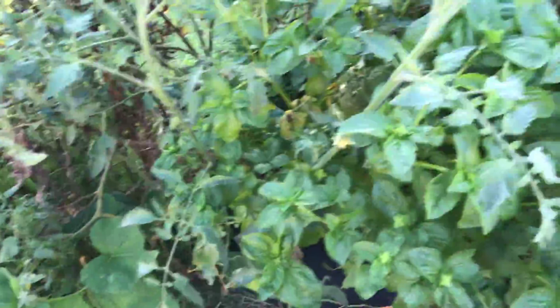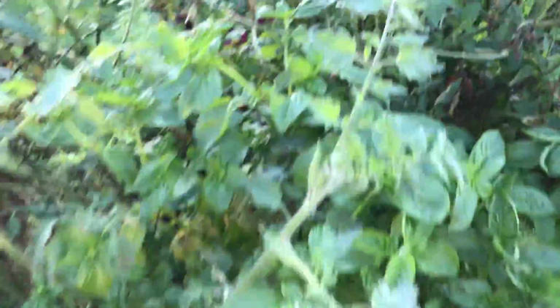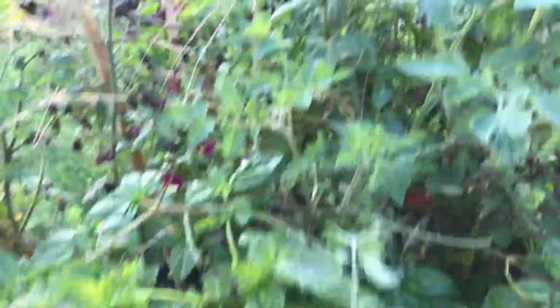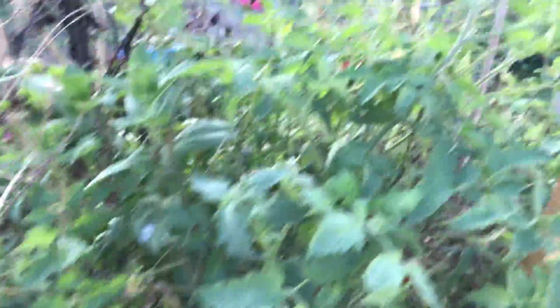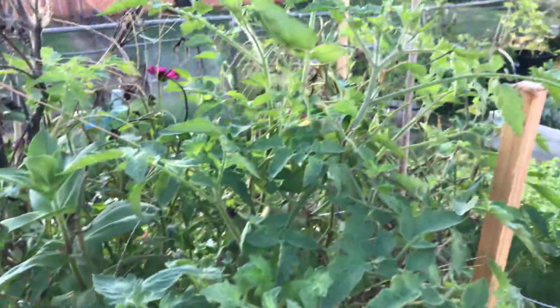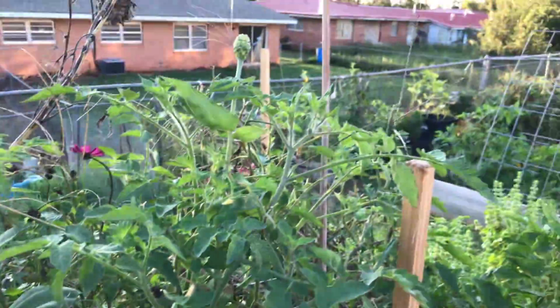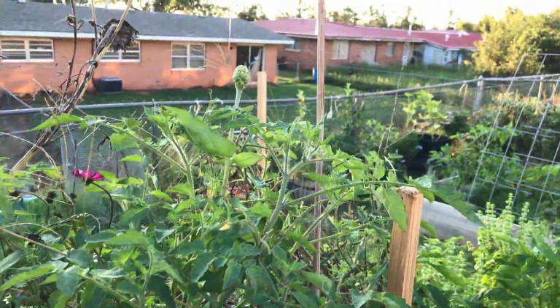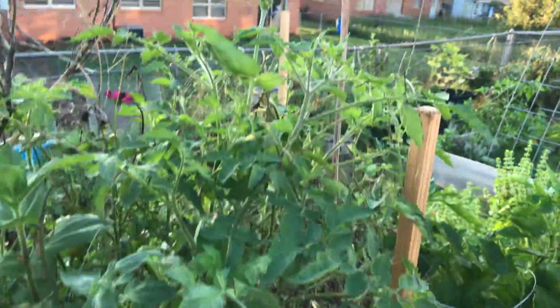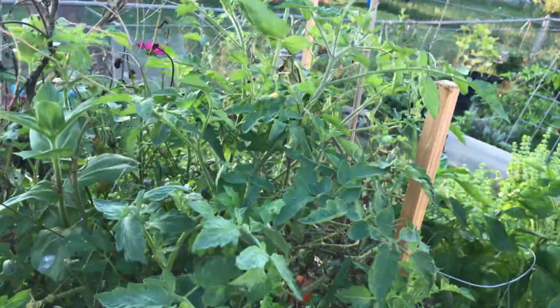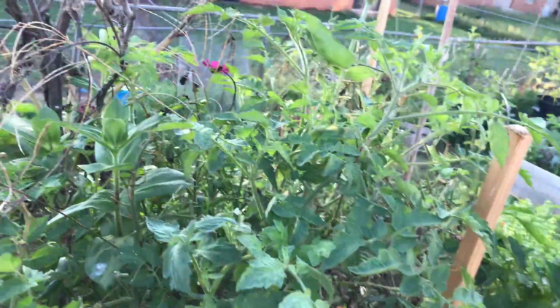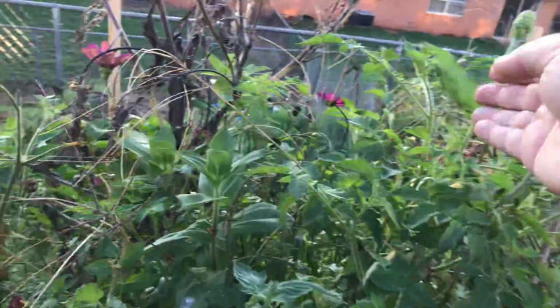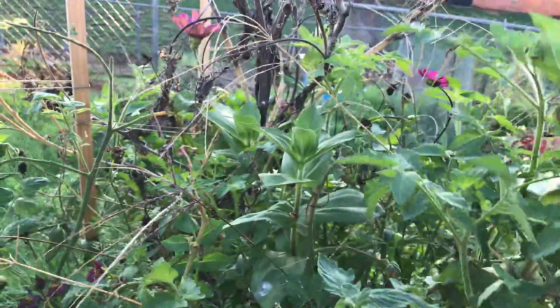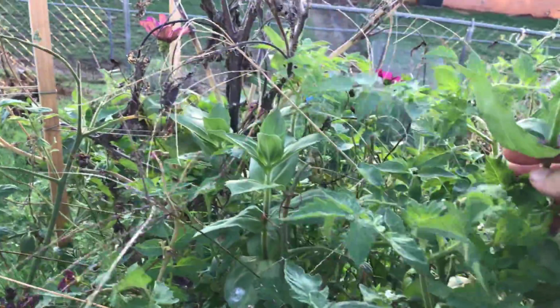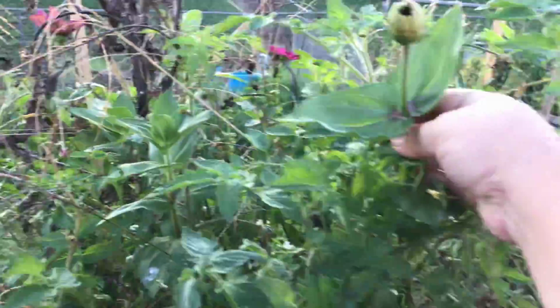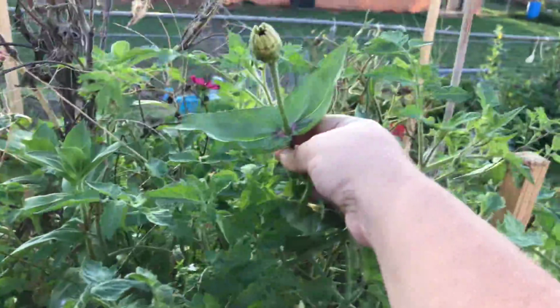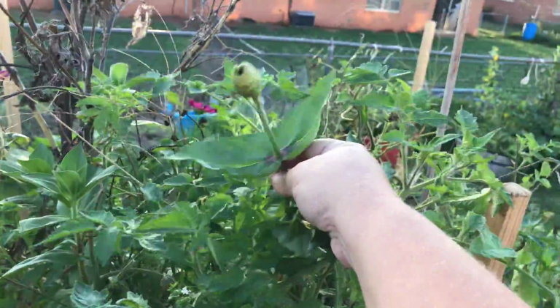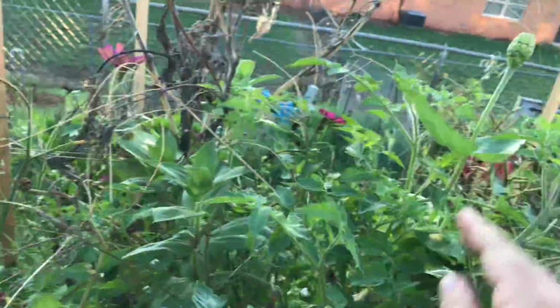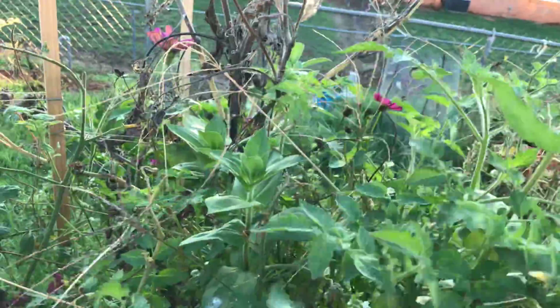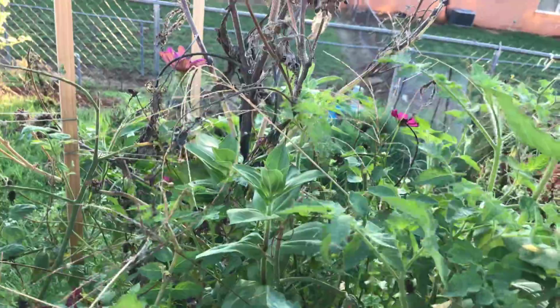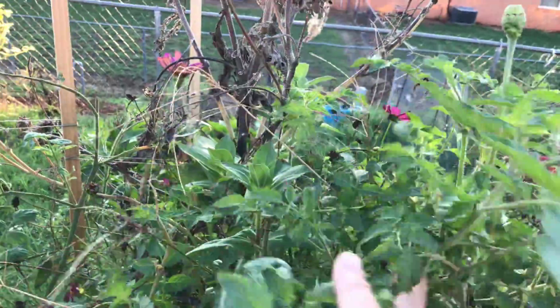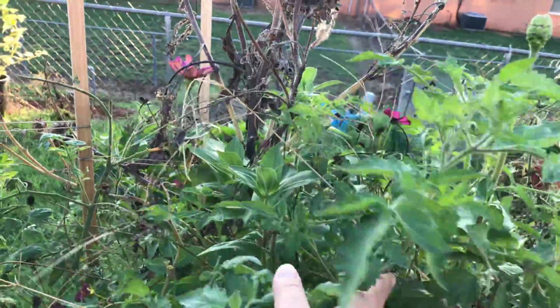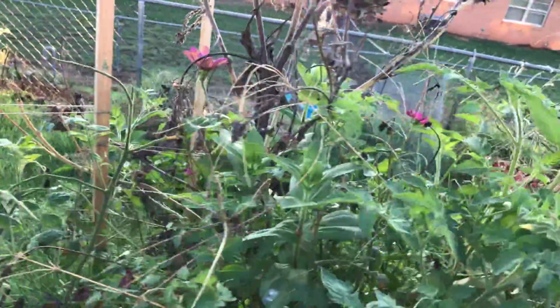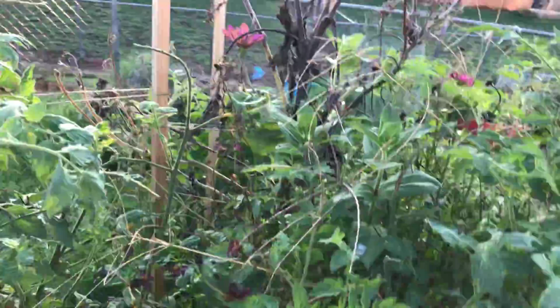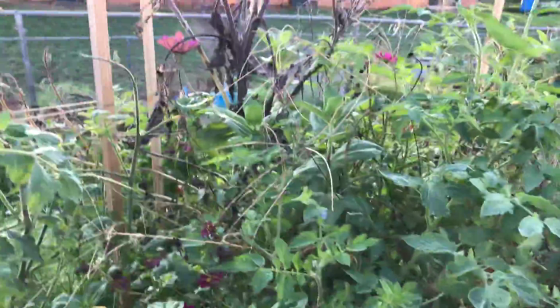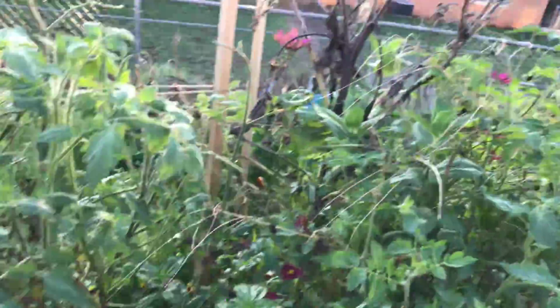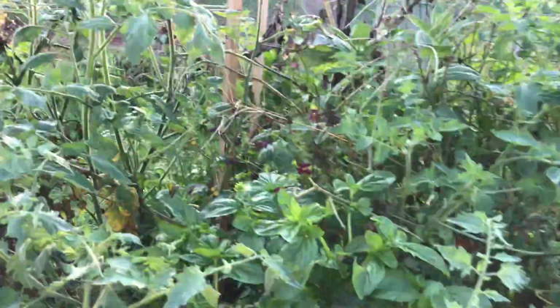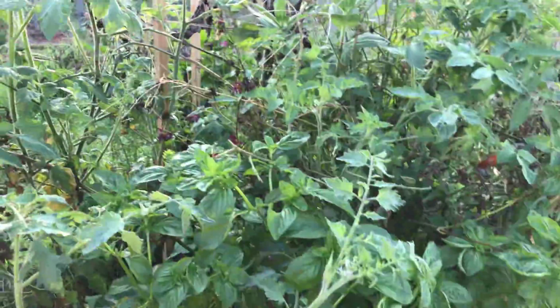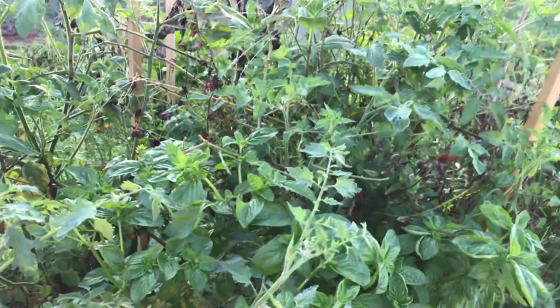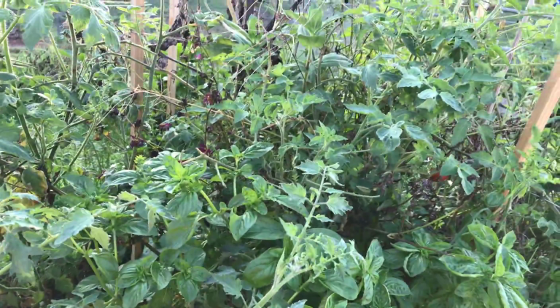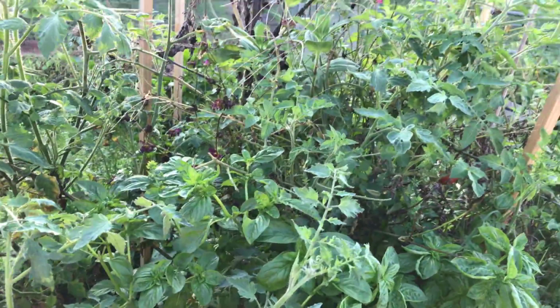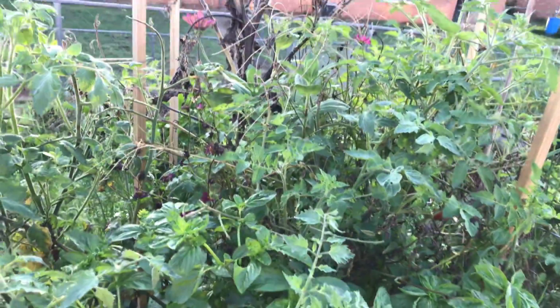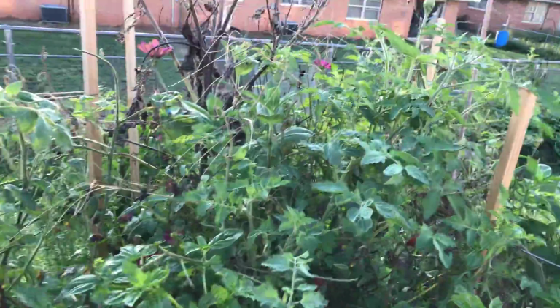And I'm amazed — look at how tall that Zinnia got, just so it can get sun. Look how tall the Zinnia is, it's crazy. This is the first time I've grown Zinnias and Cosmos from seed.